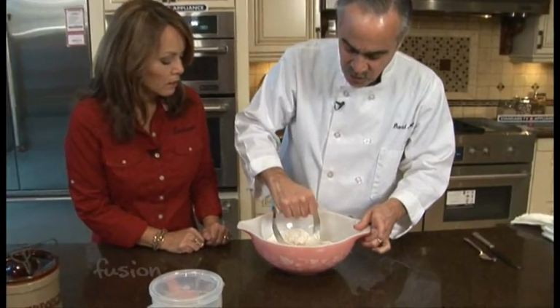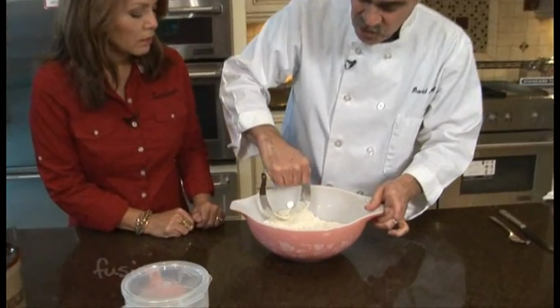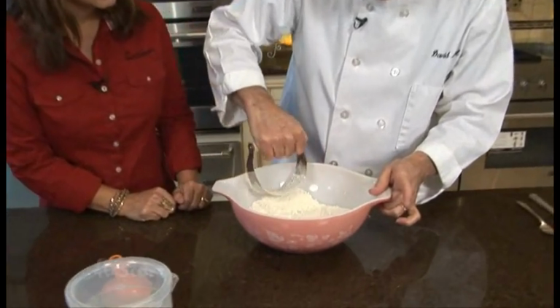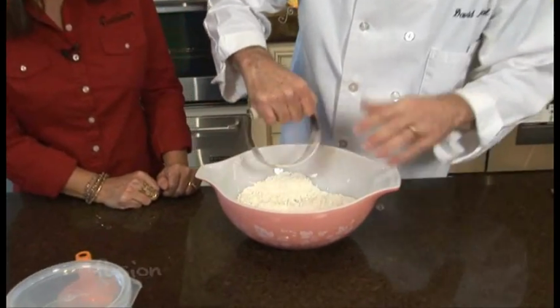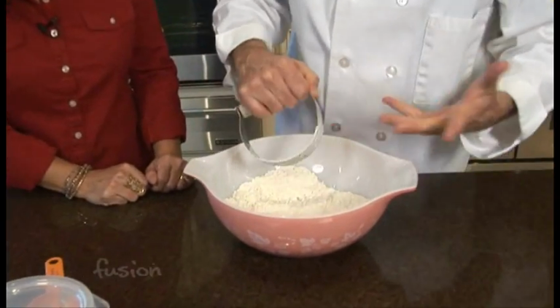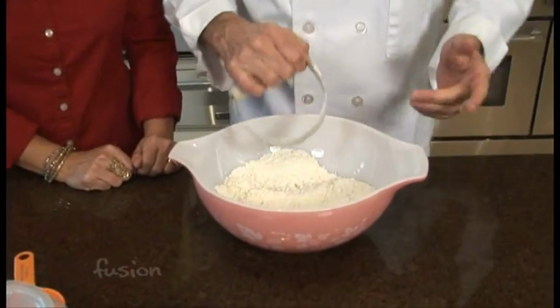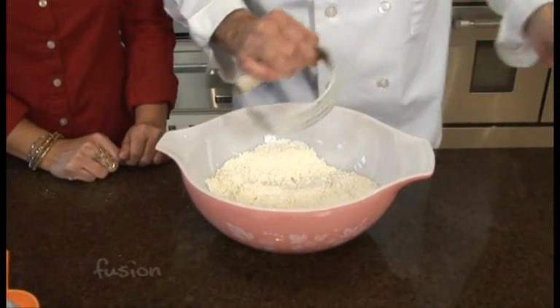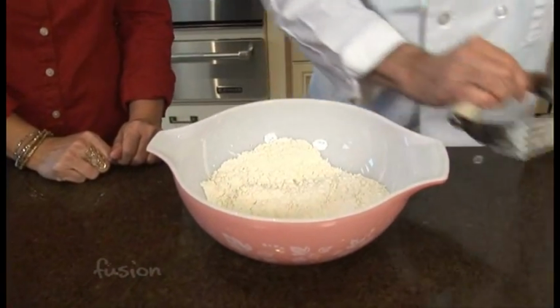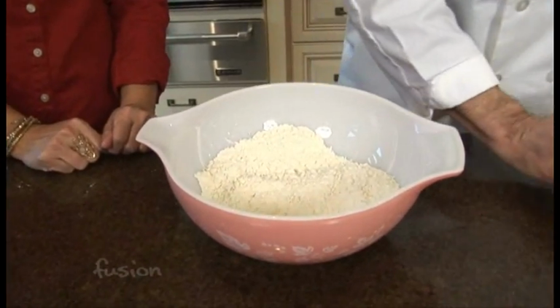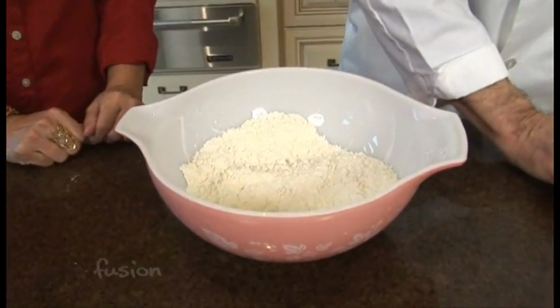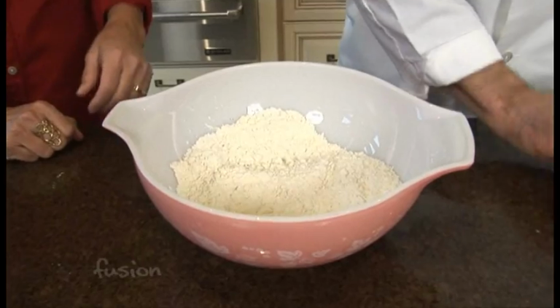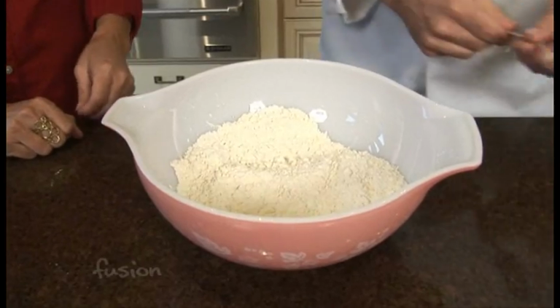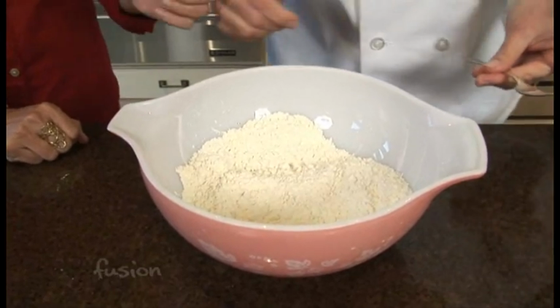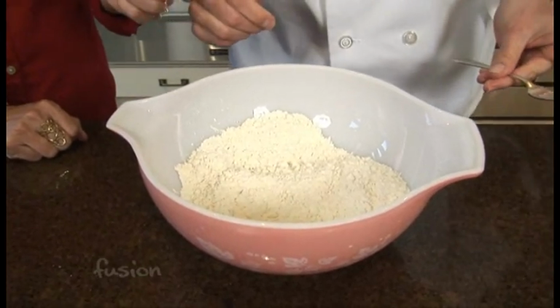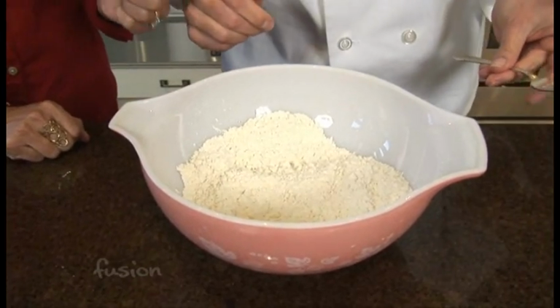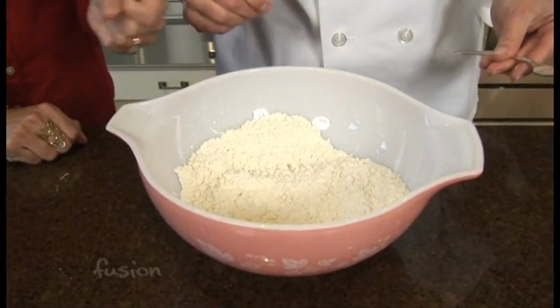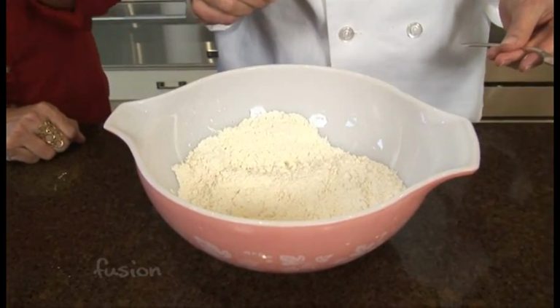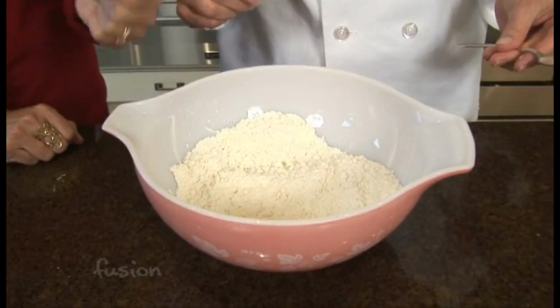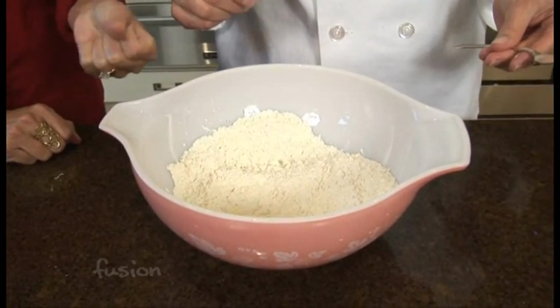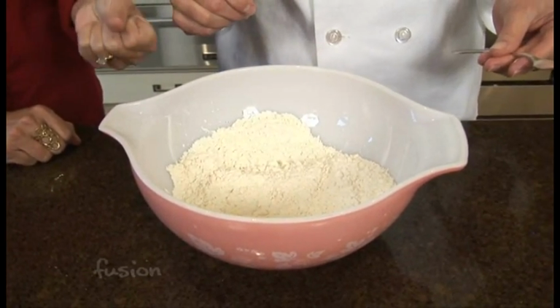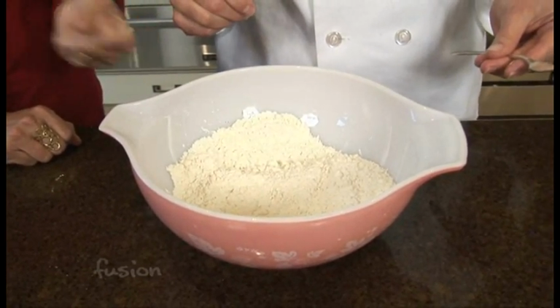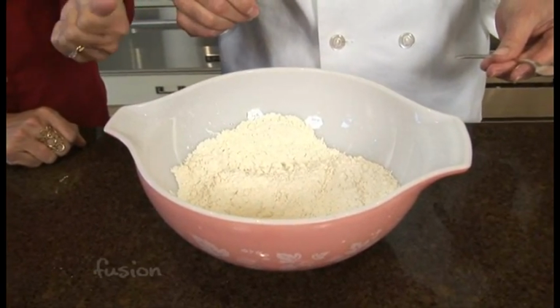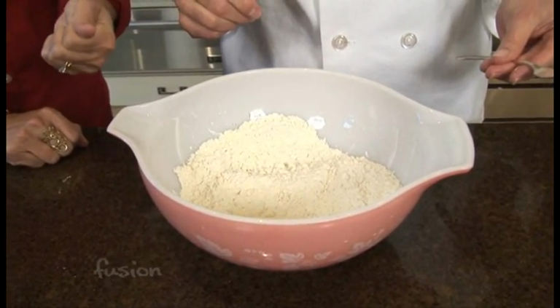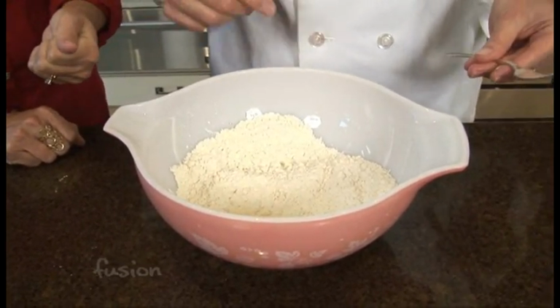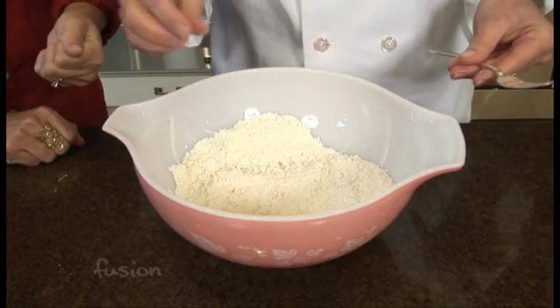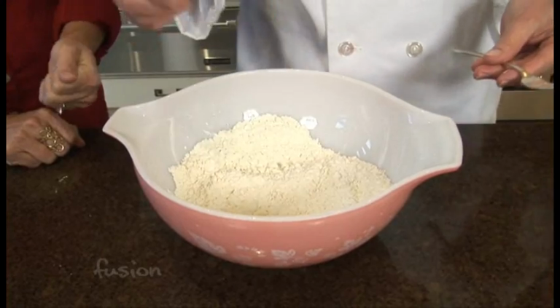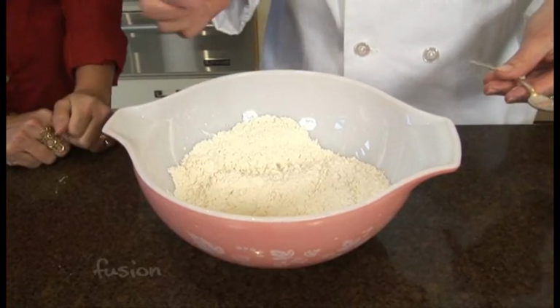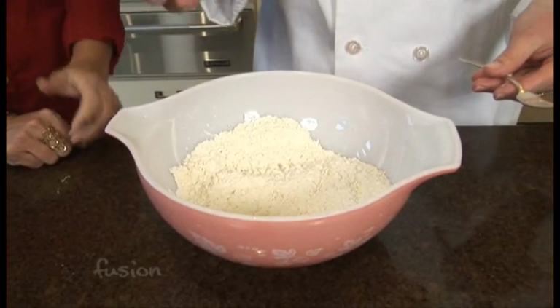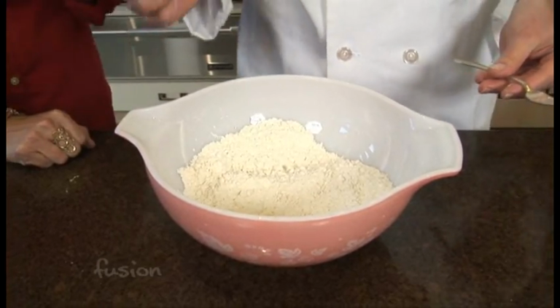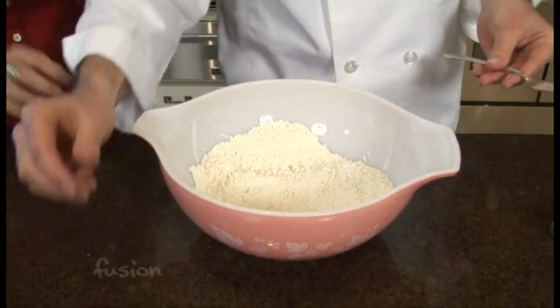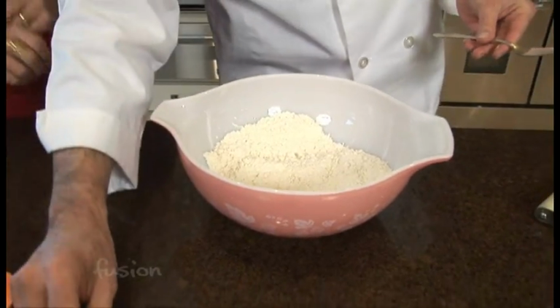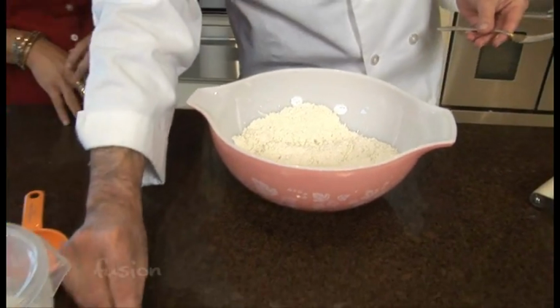It's really quick and you don't want to overwork it, otherwise you won't have nice tender biscuits. So you do have a little bit of the Crisco still in there — so it's pieces, smaller than peas.